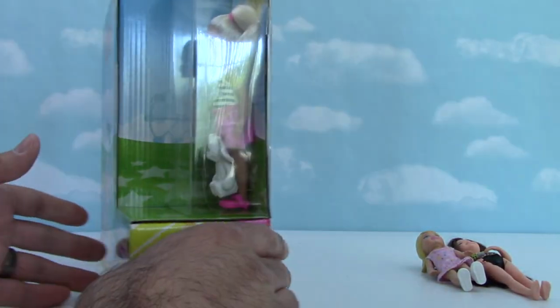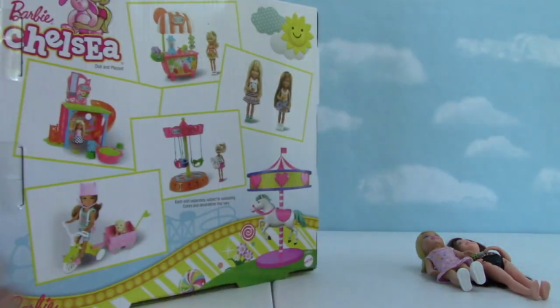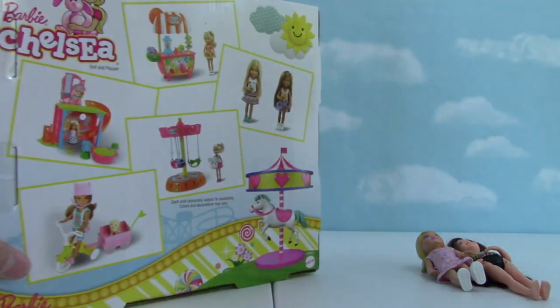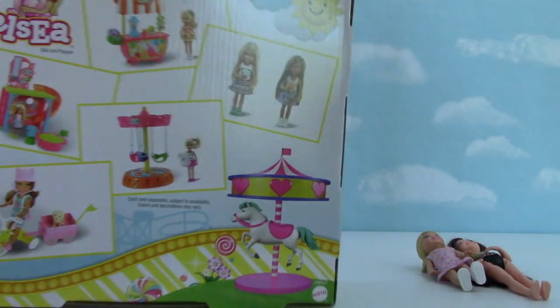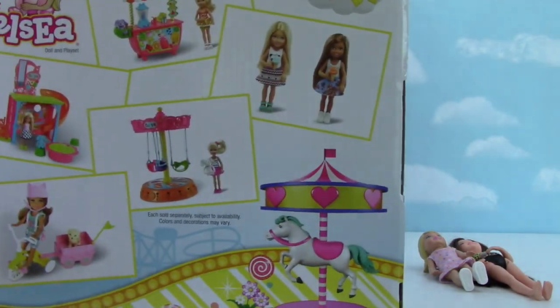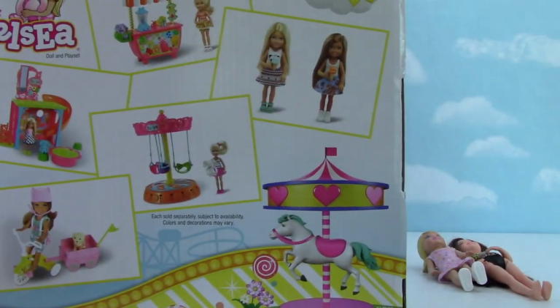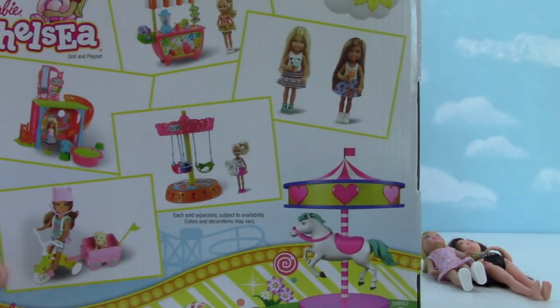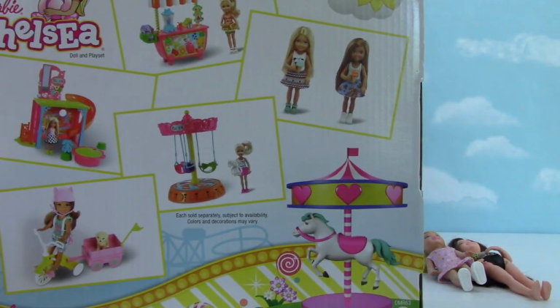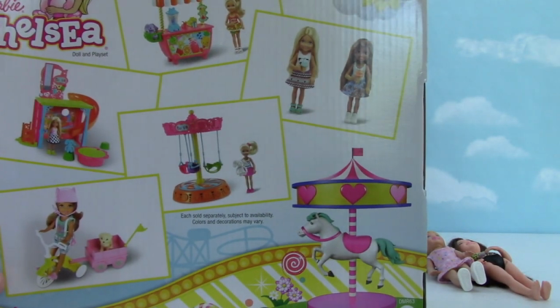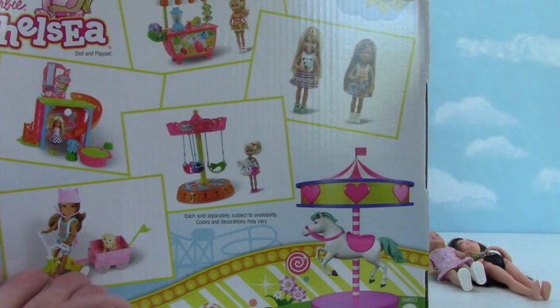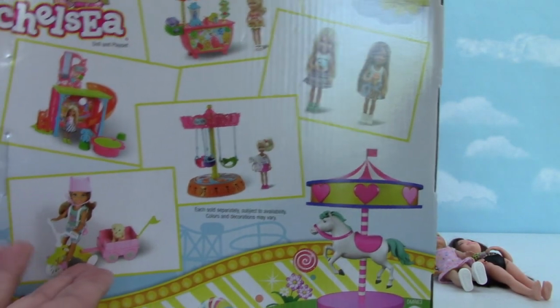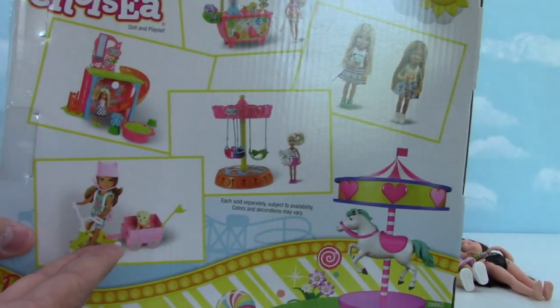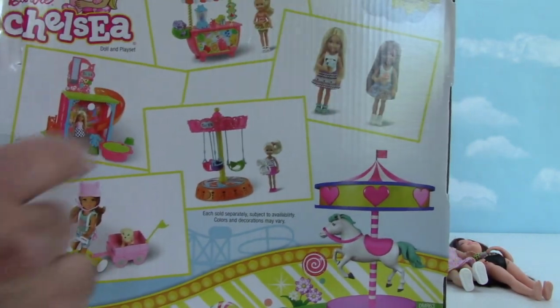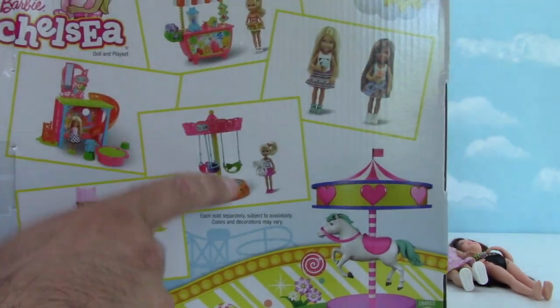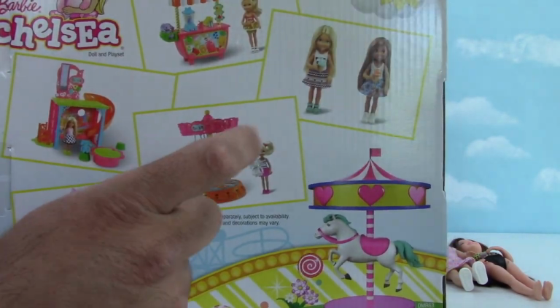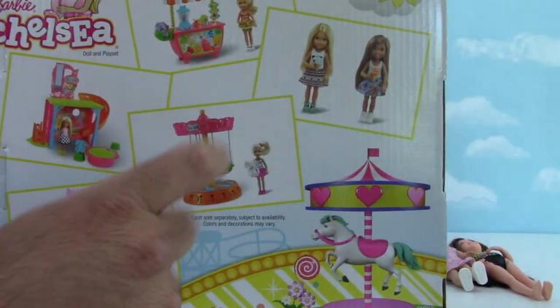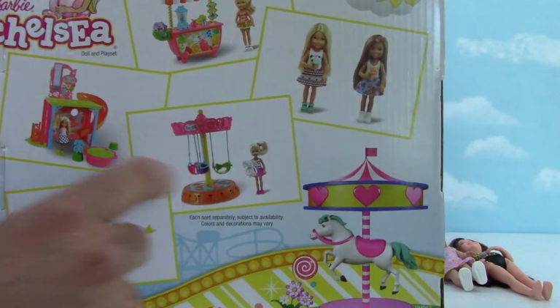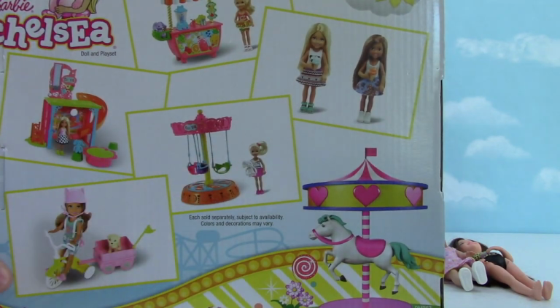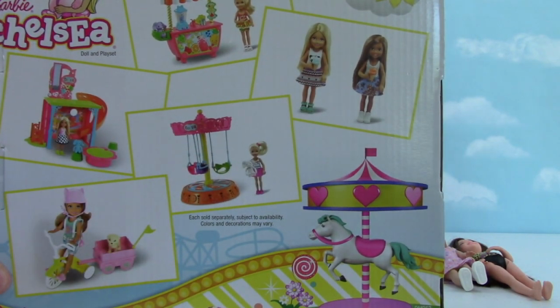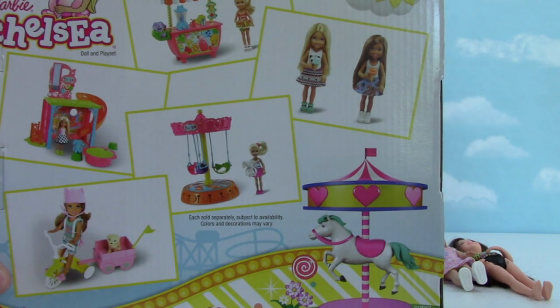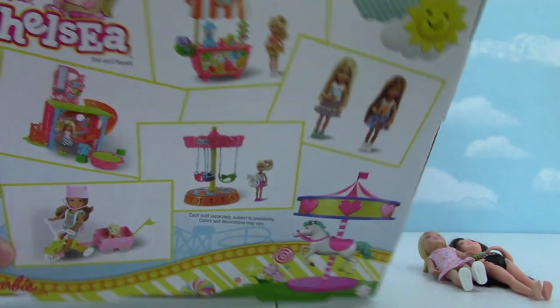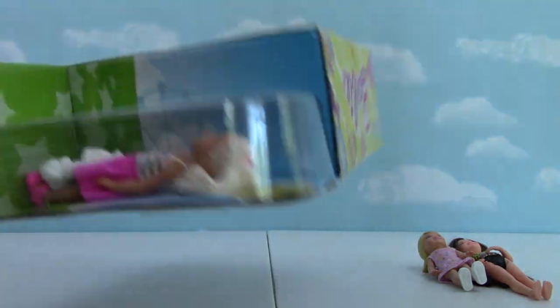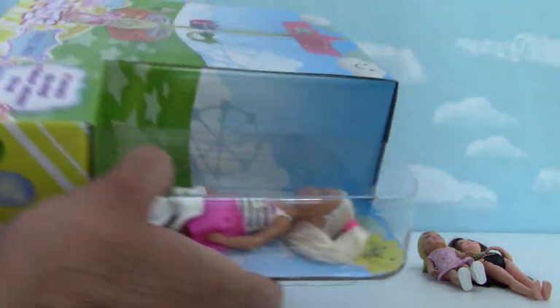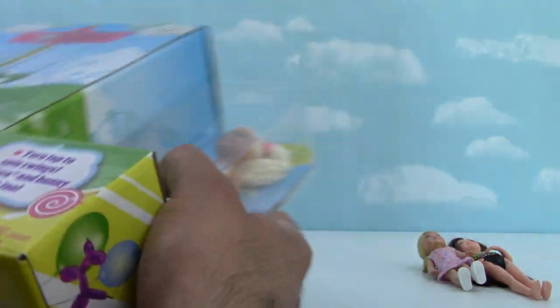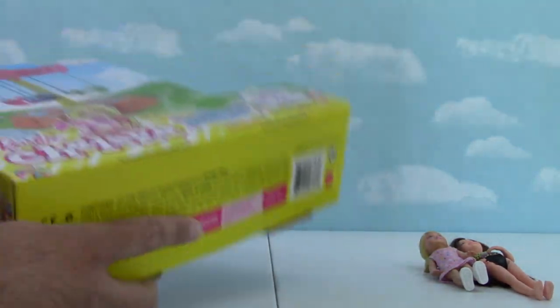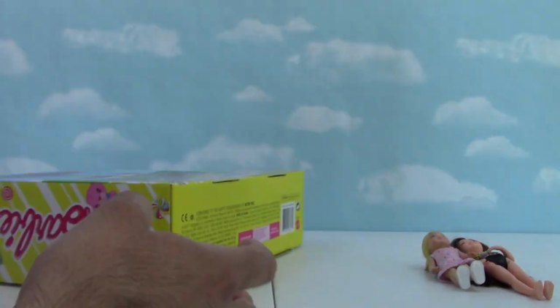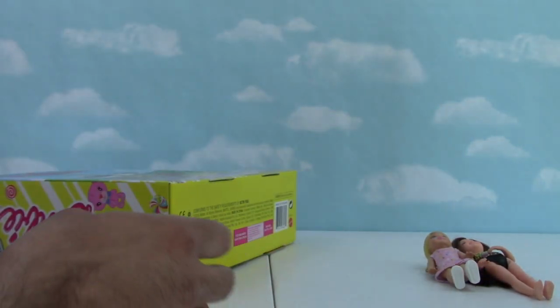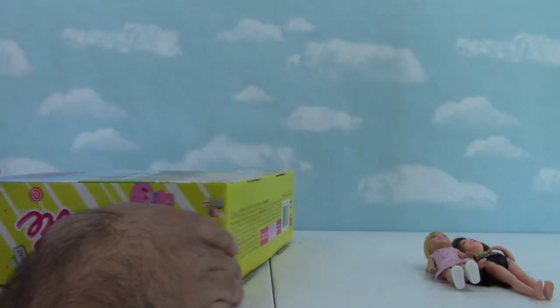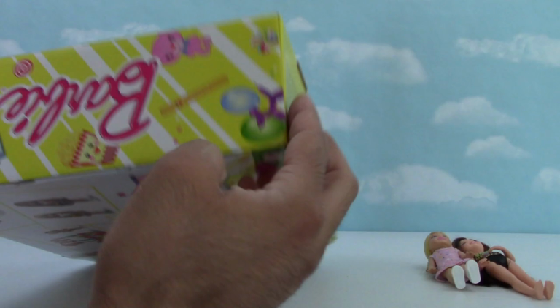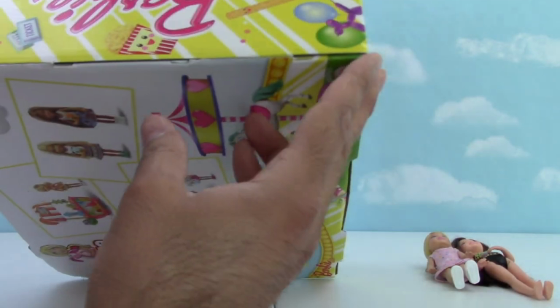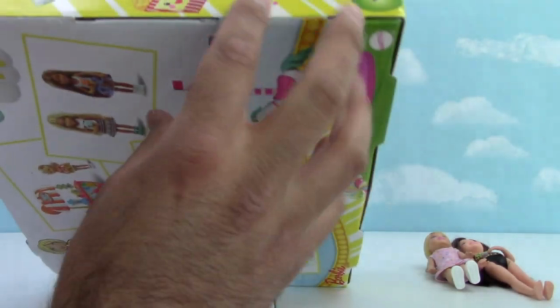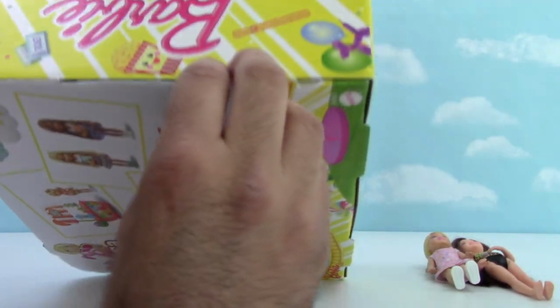All right. So here is the box. It shows the picture. These are different things that you can get, I guess, but that's the one that we got here, right? Shall we open it up and see what it's all about?